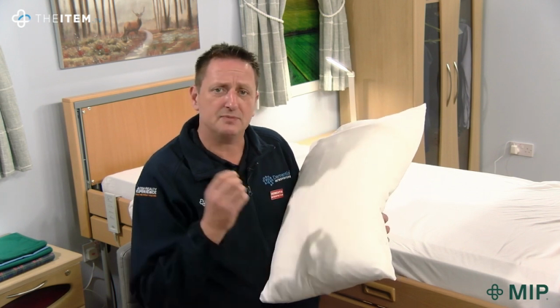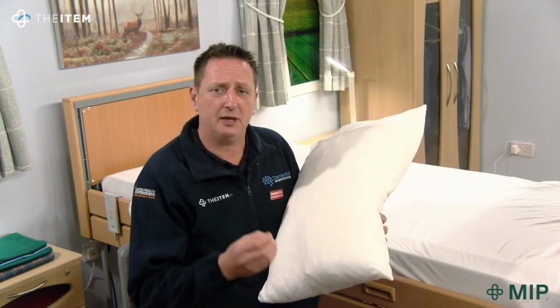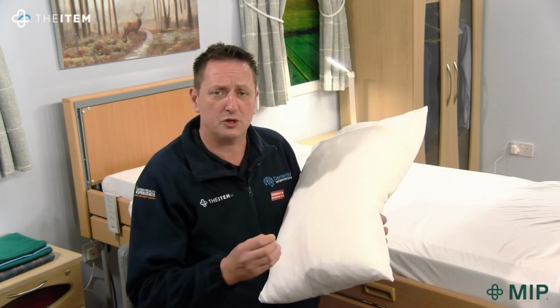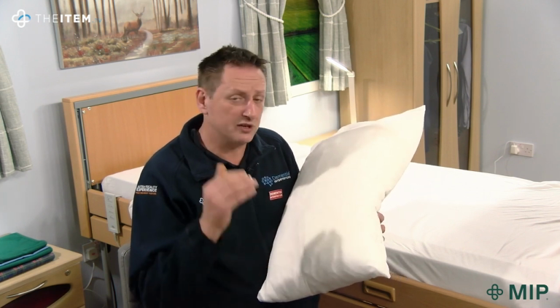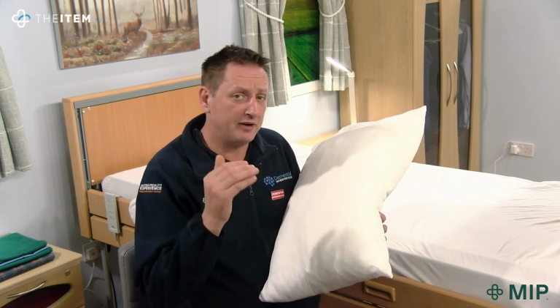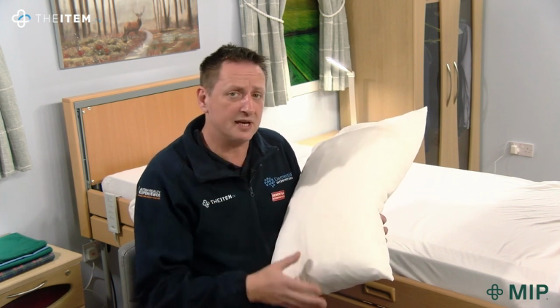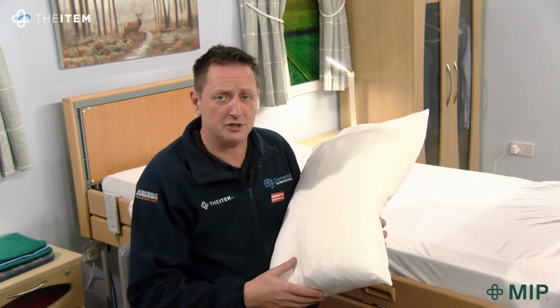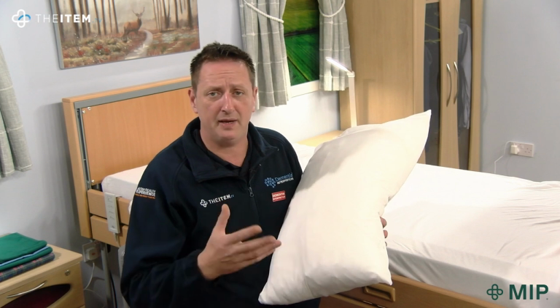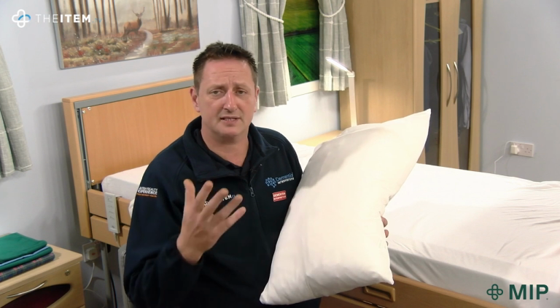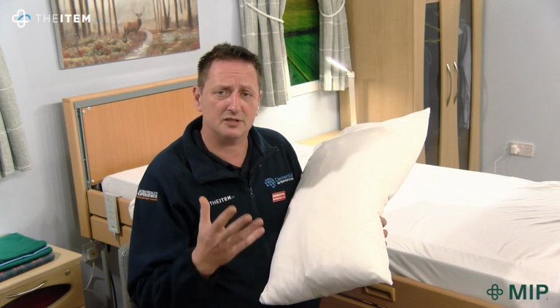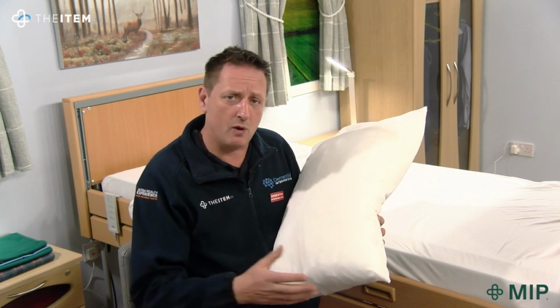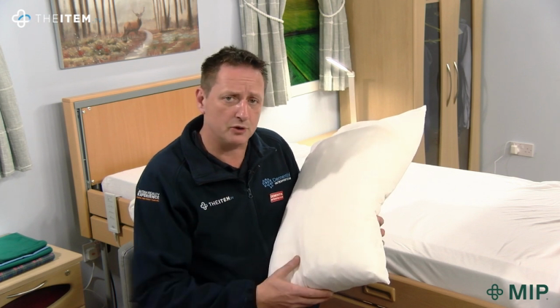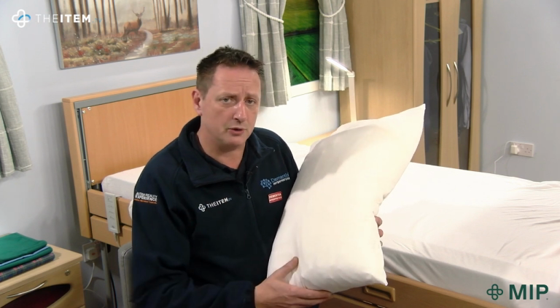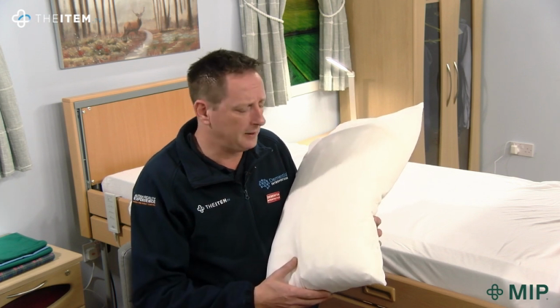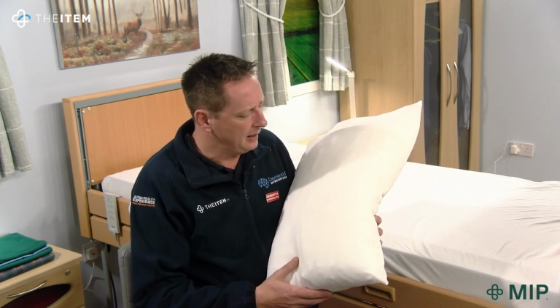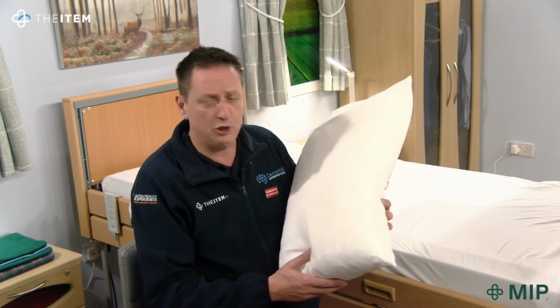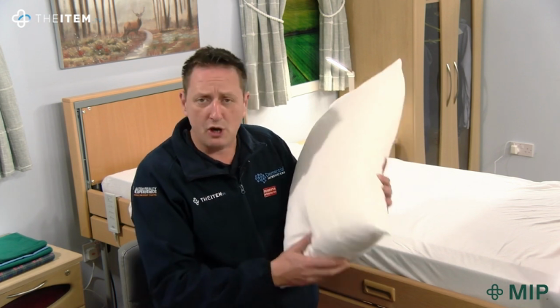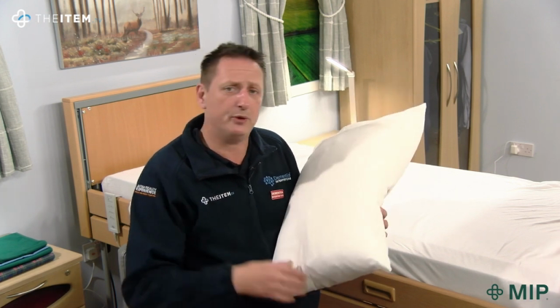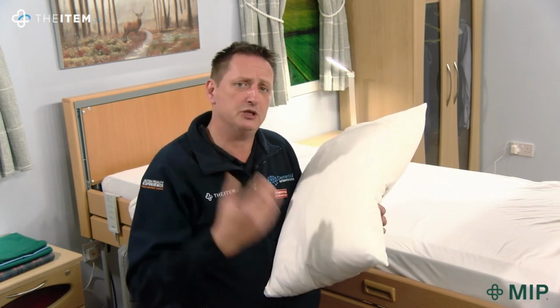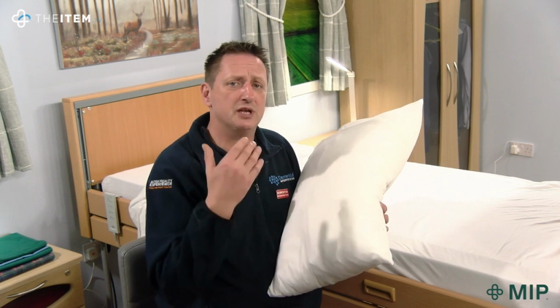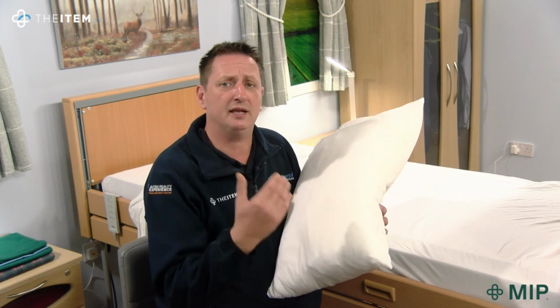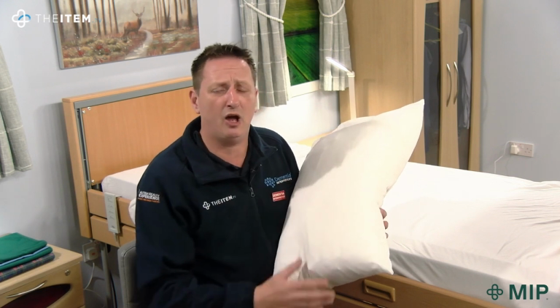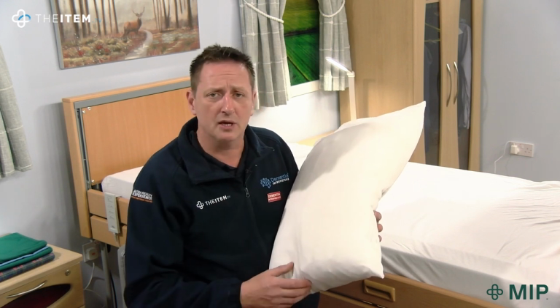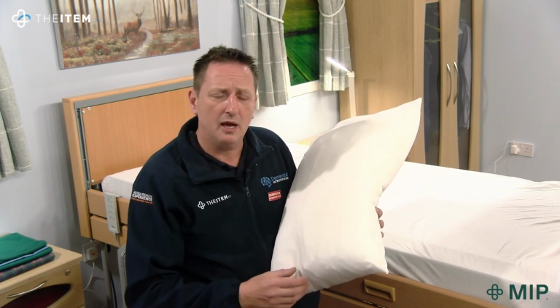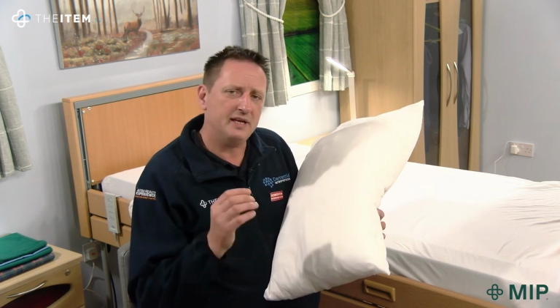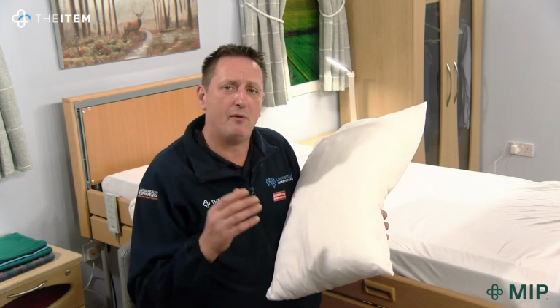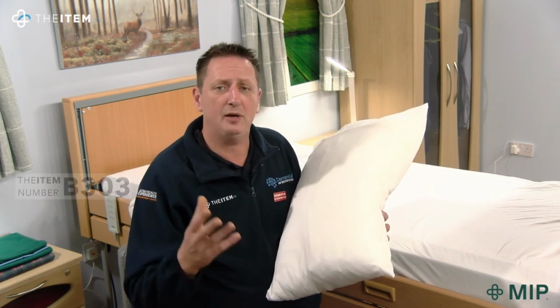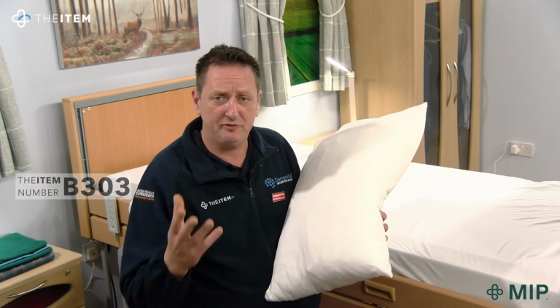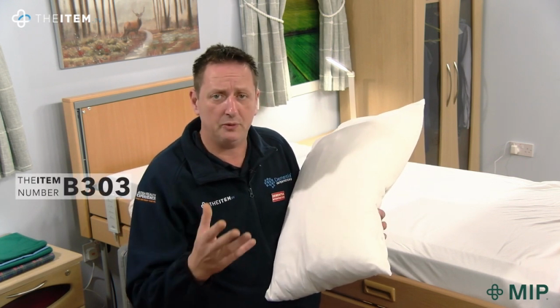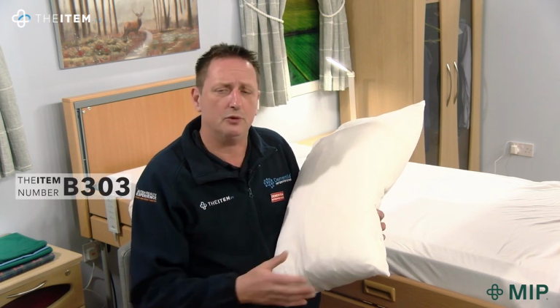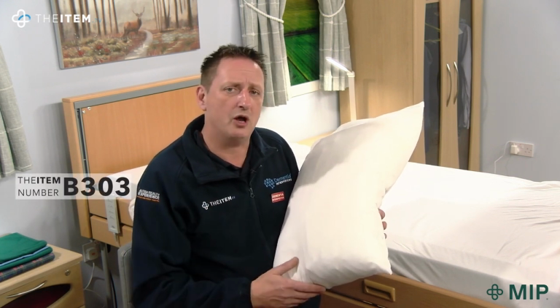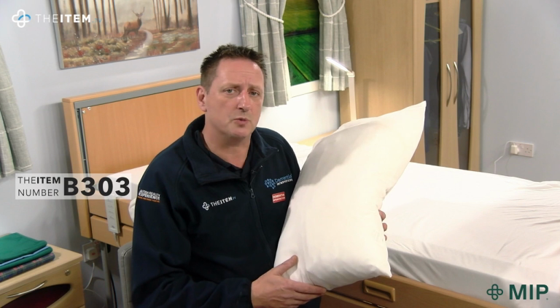It's machine washable to very high temperatures that meet the standards required across the UK. It's used in hospitals, it's used in care homes, but it's now available for you in your own home as well.